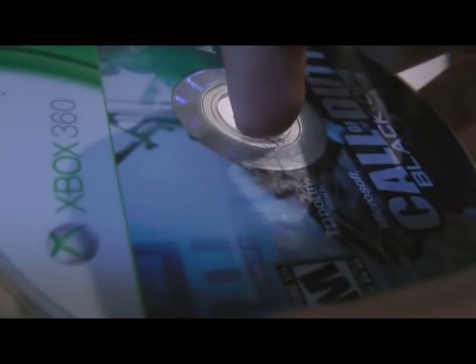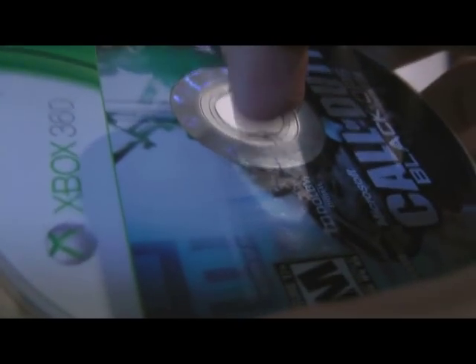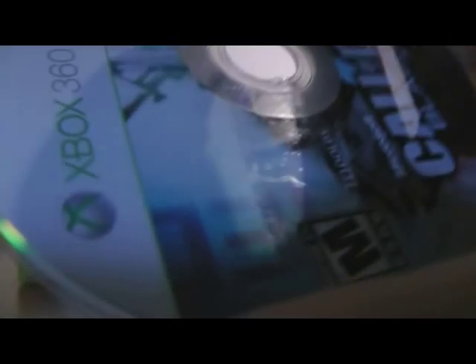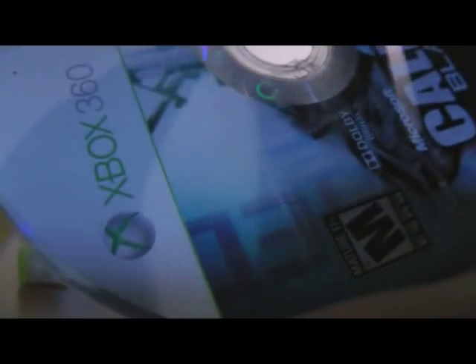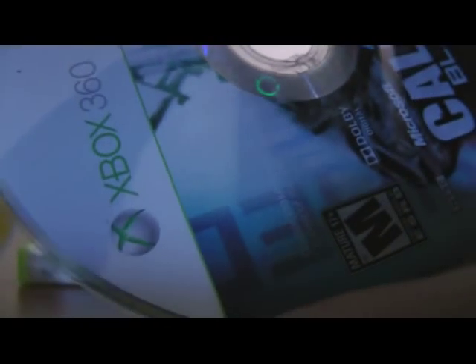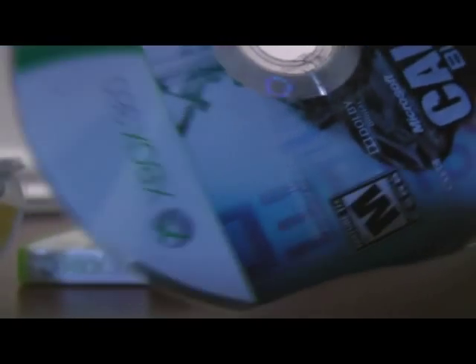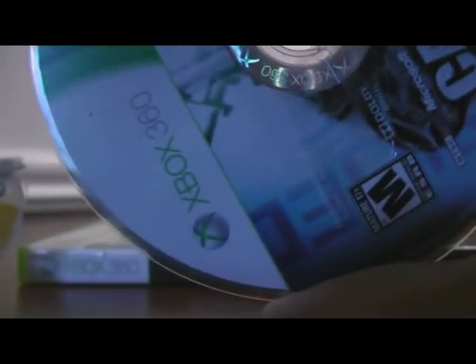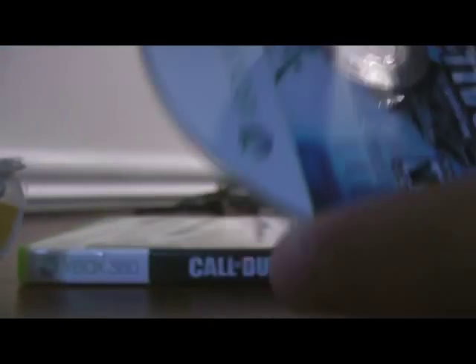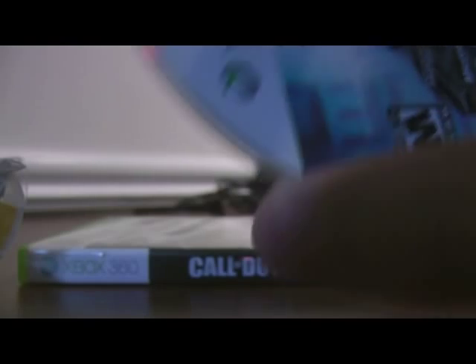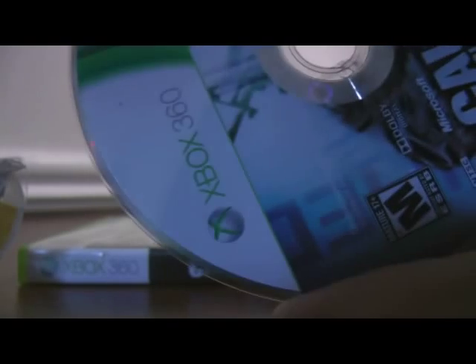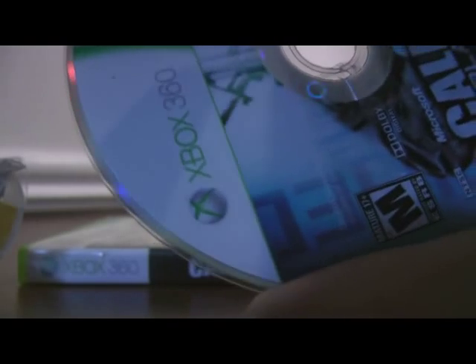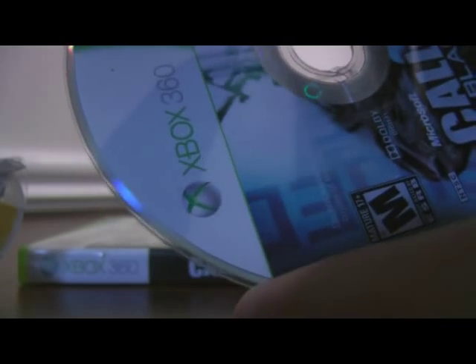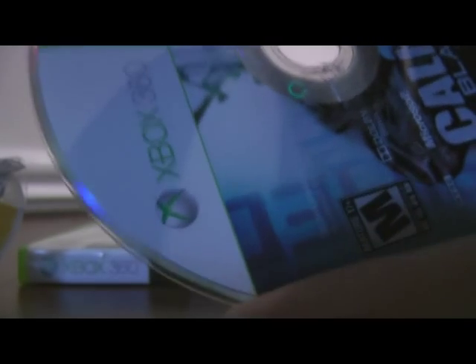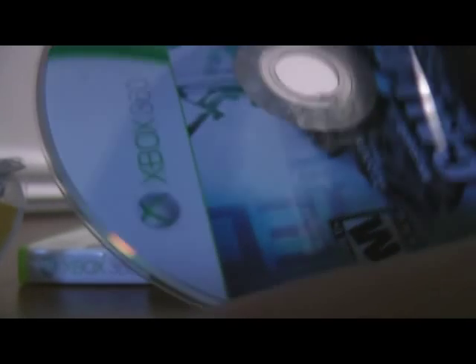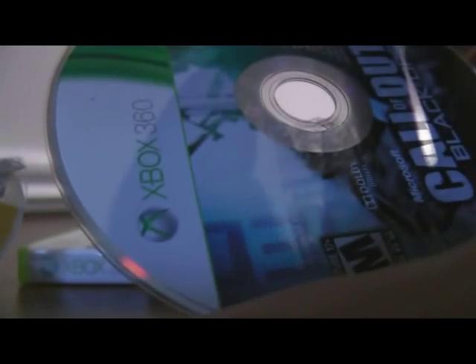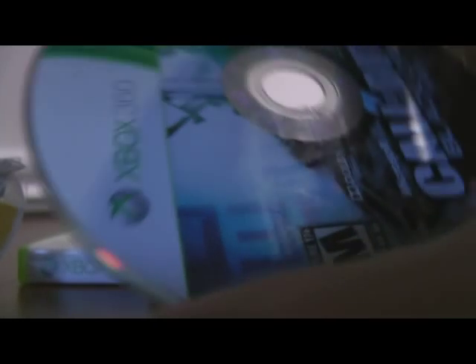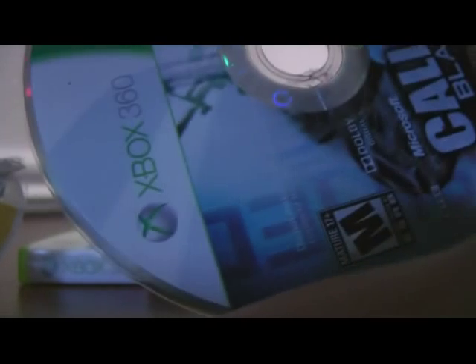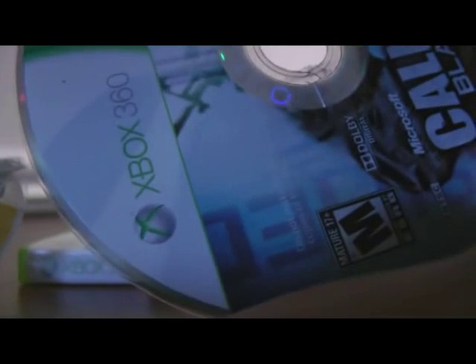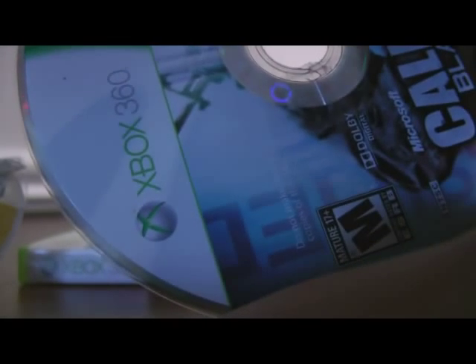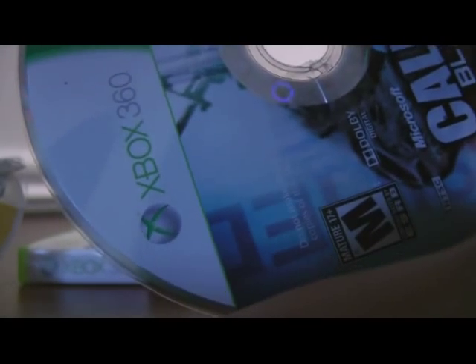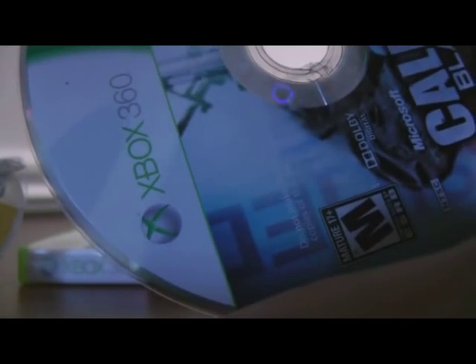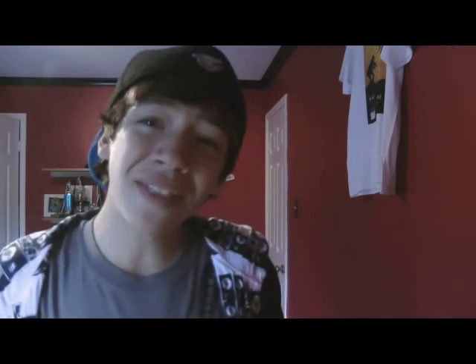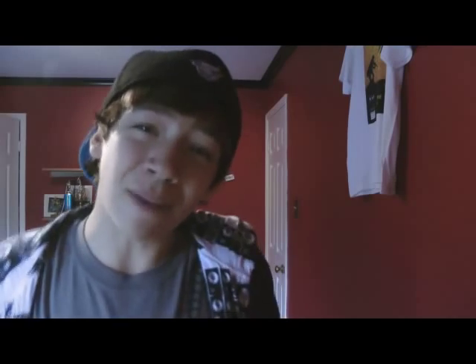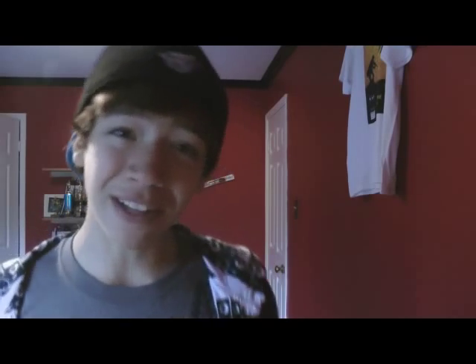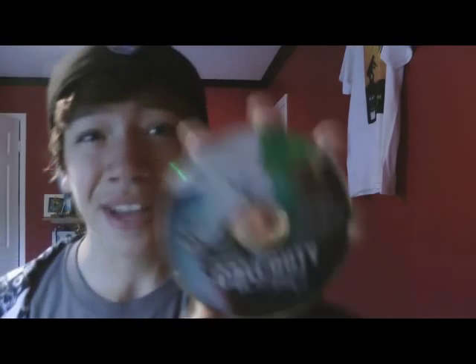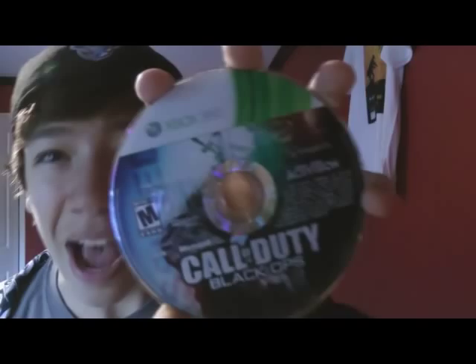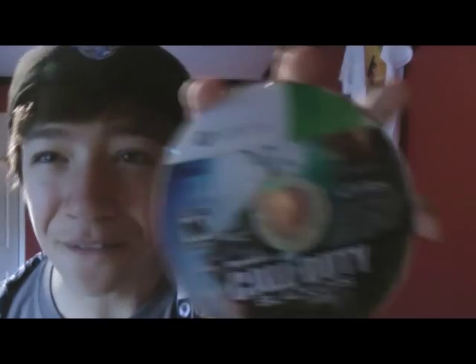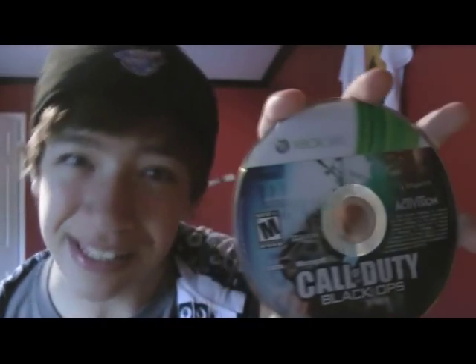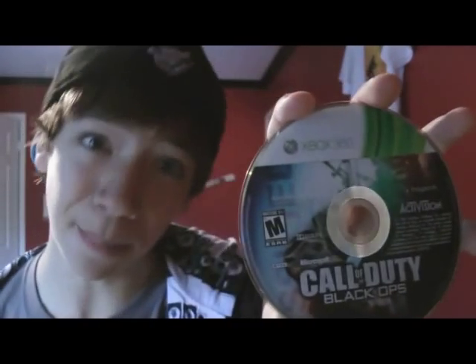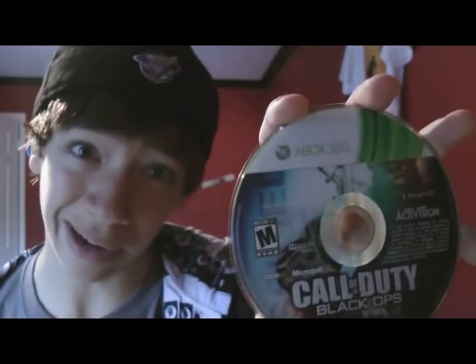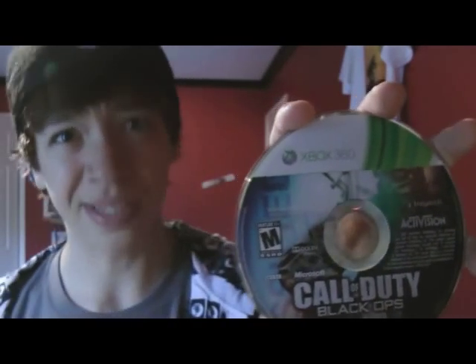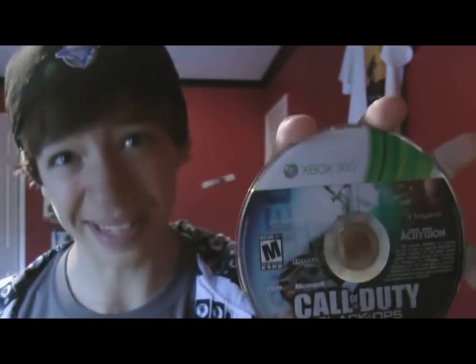Pop it into your Xbox or PS3 or whatever, and it should work. And that, my friends, is how you fix a Black Ops disc.